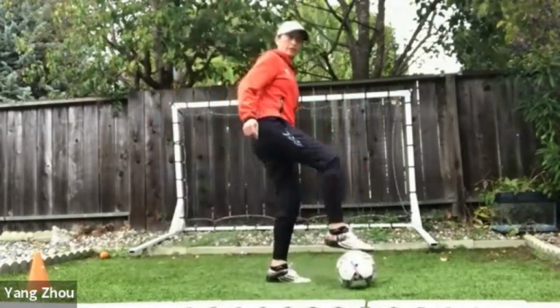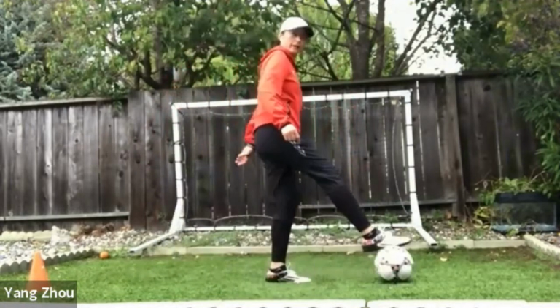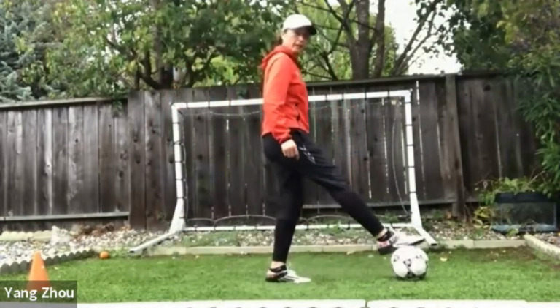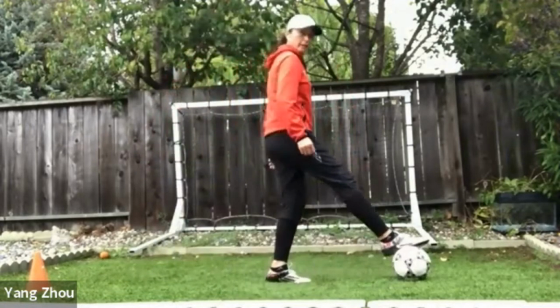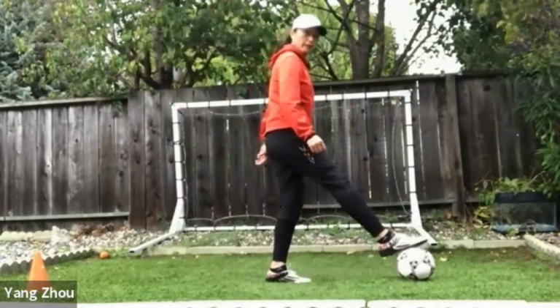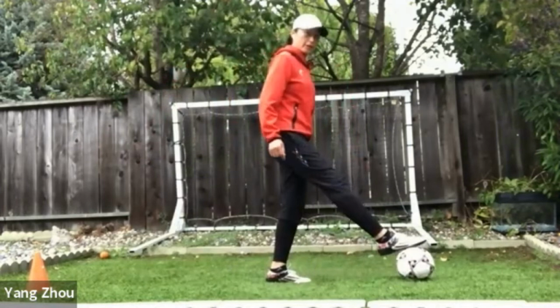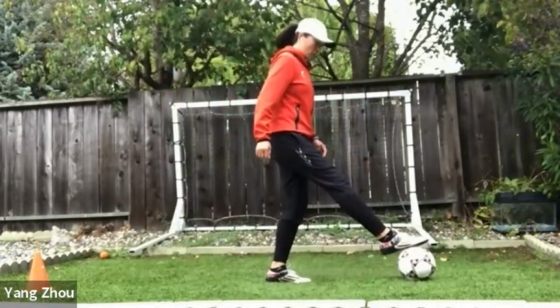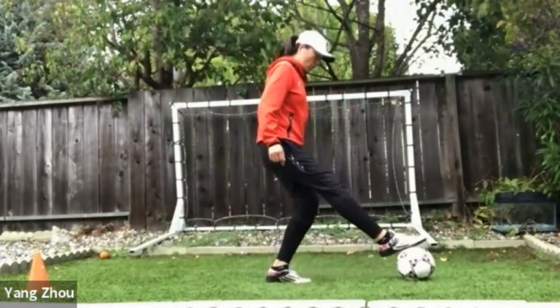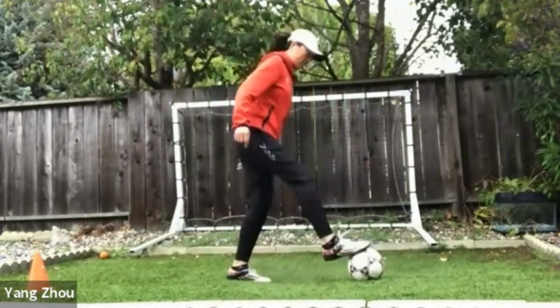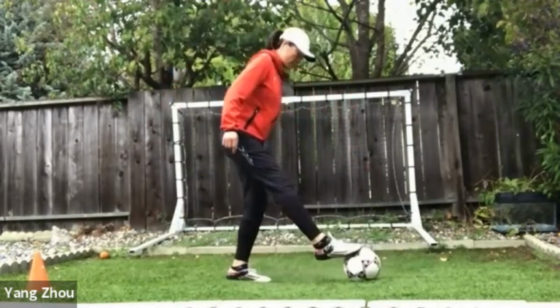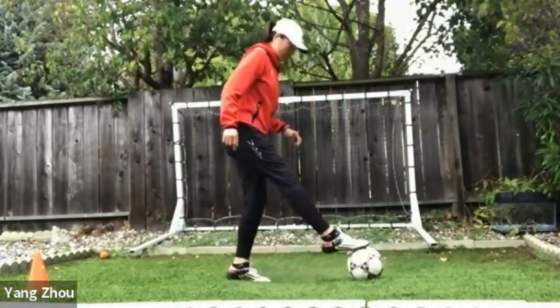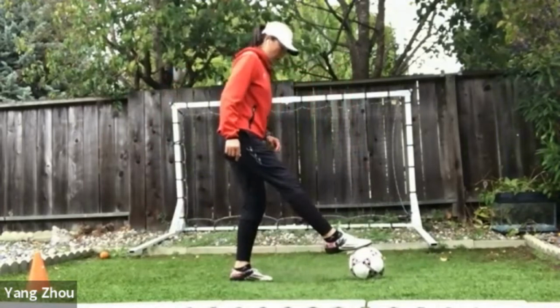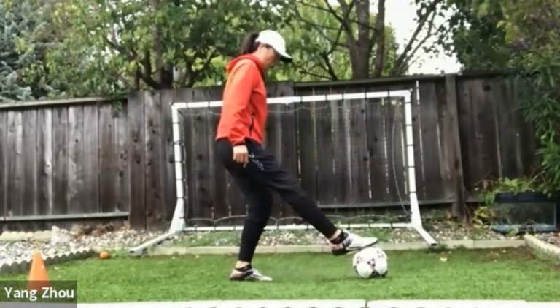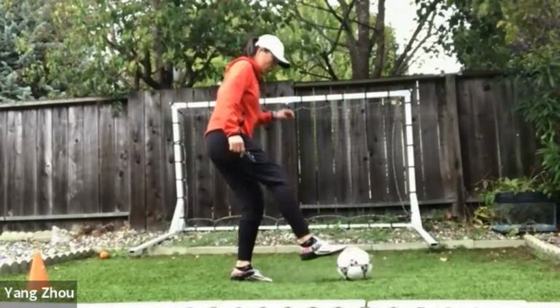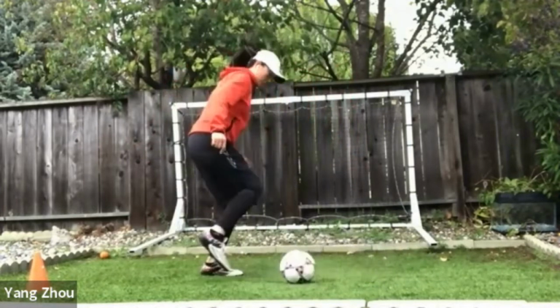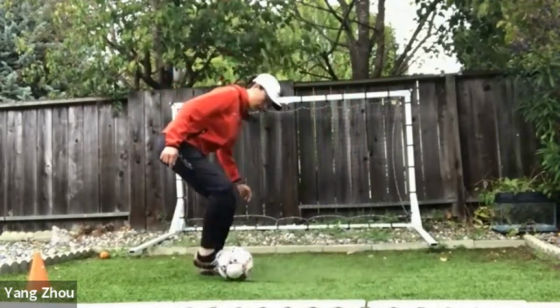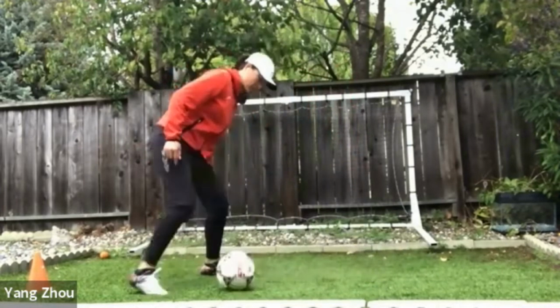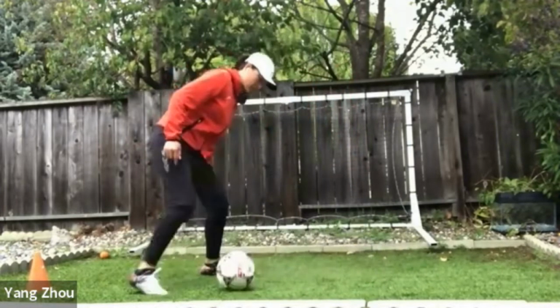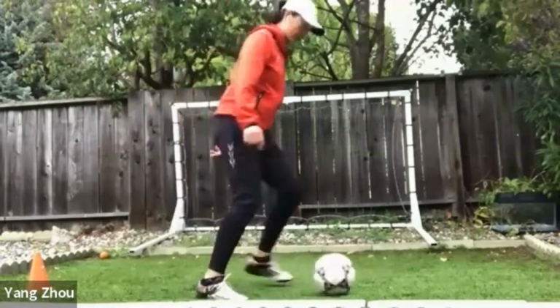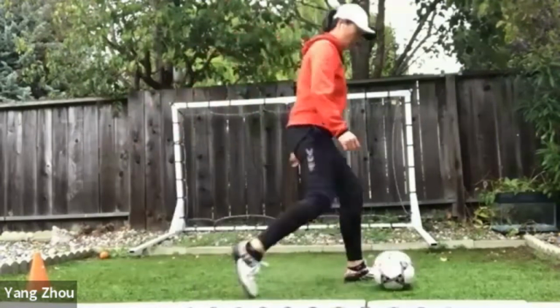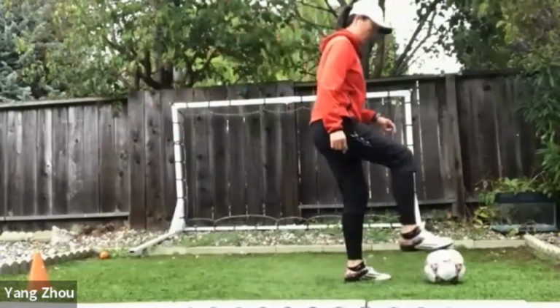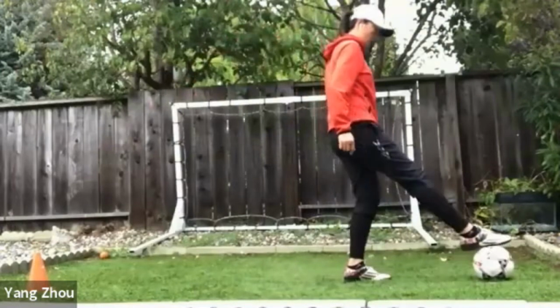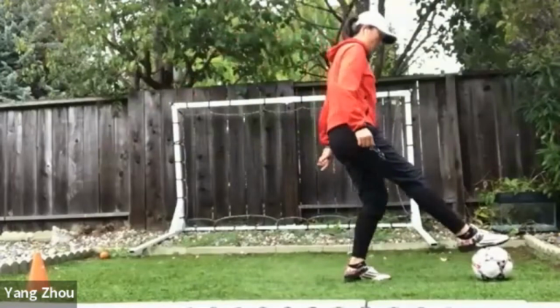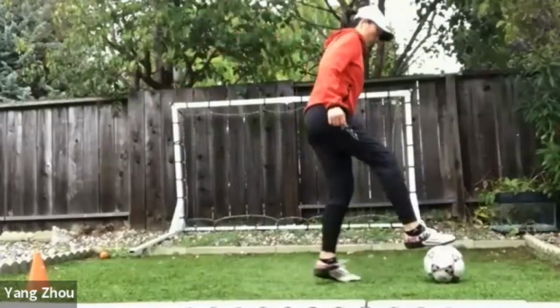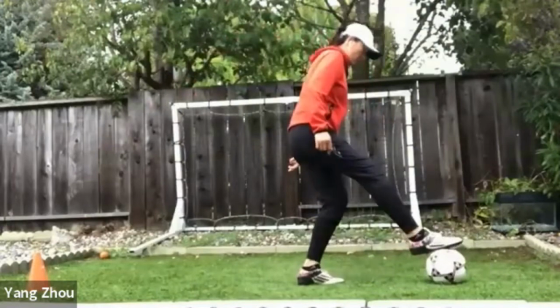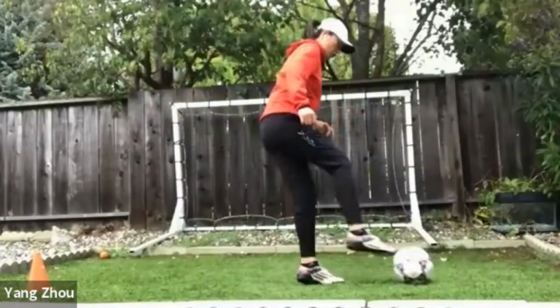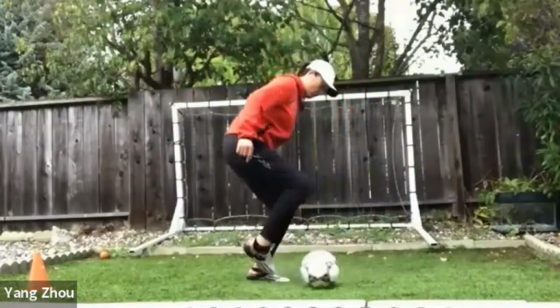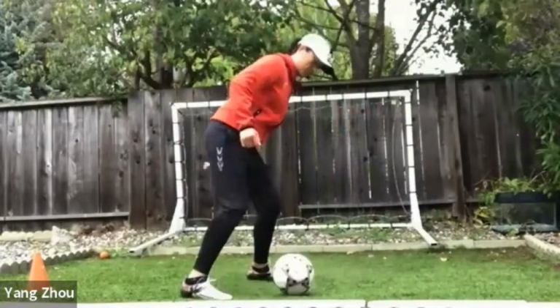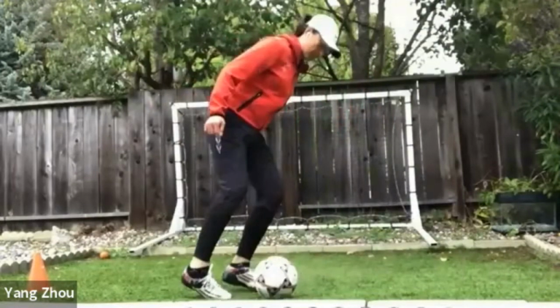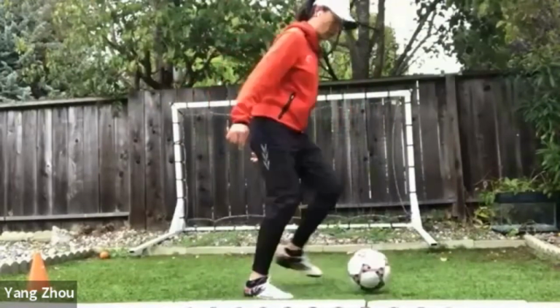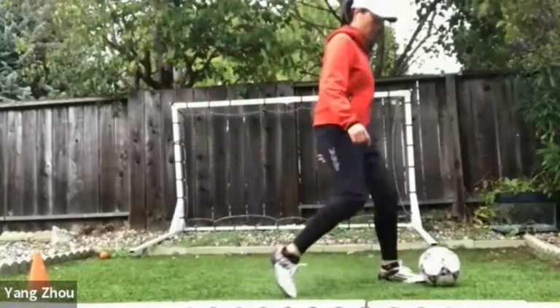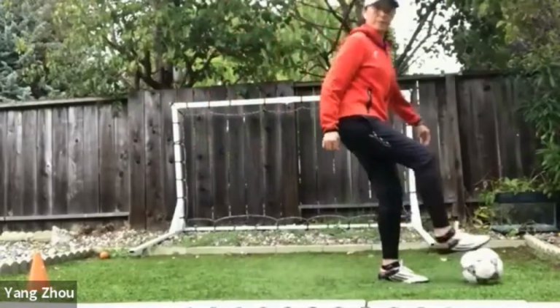Look. Hey, look. One, two, outside, touch forward. One, two, outside, touch forward.